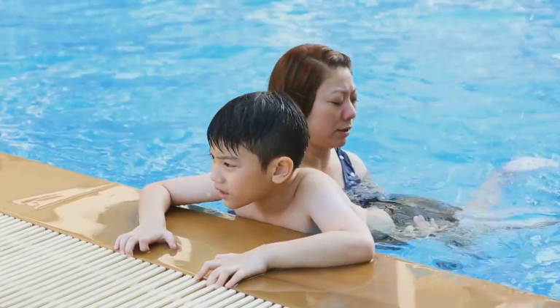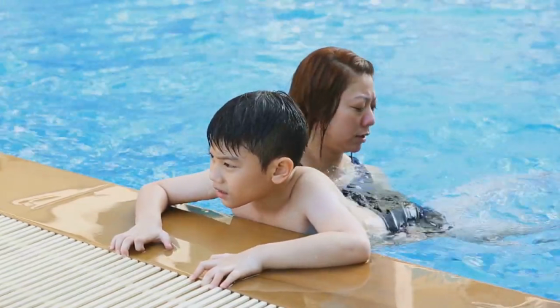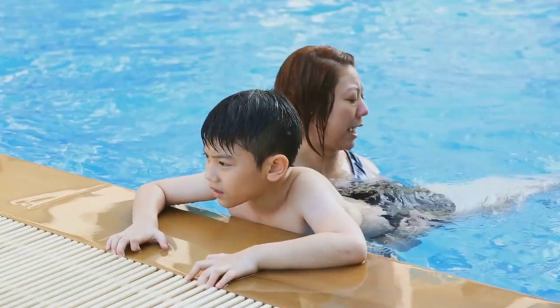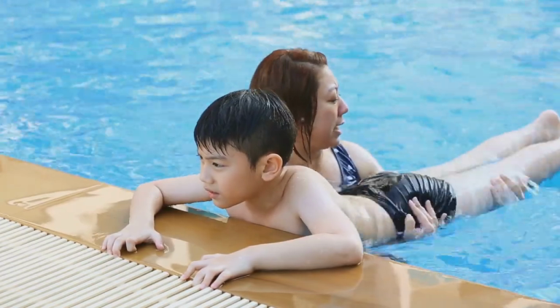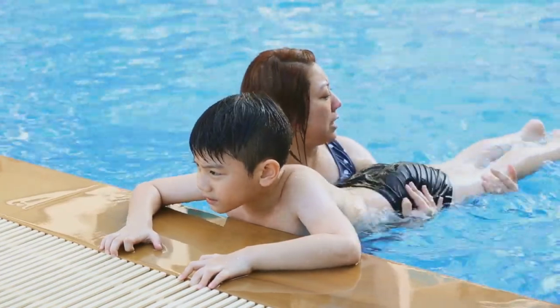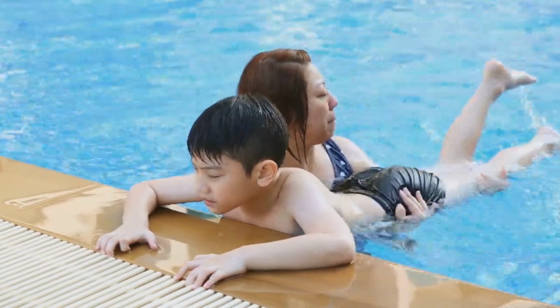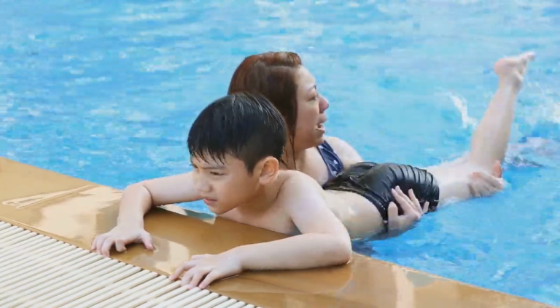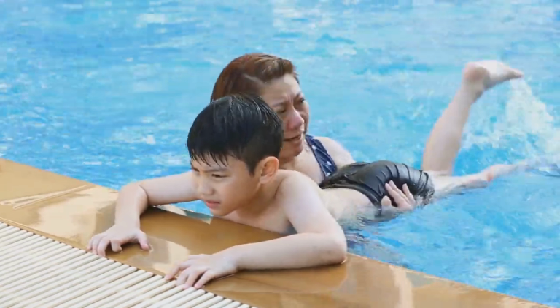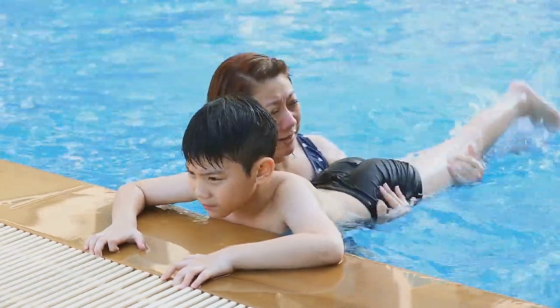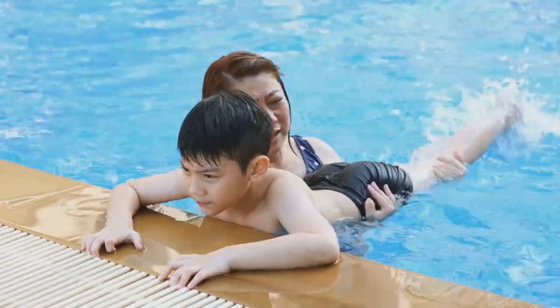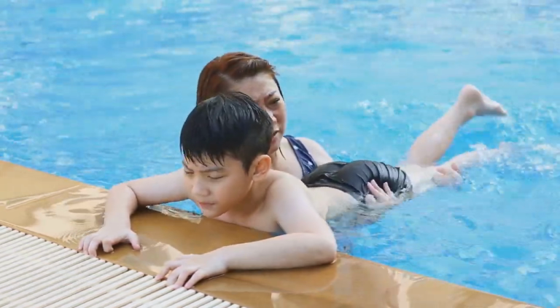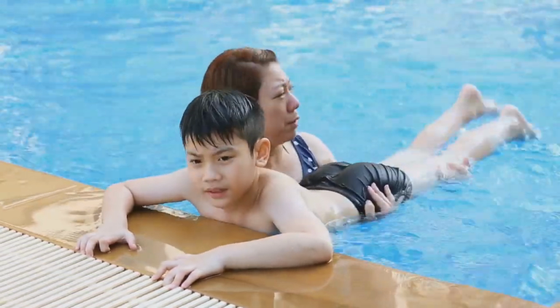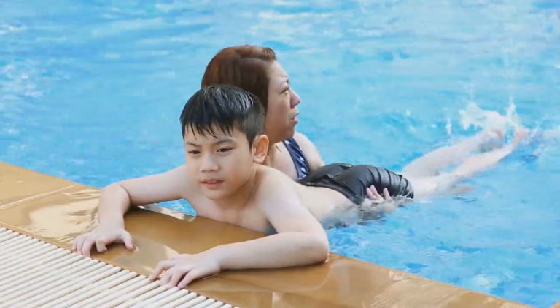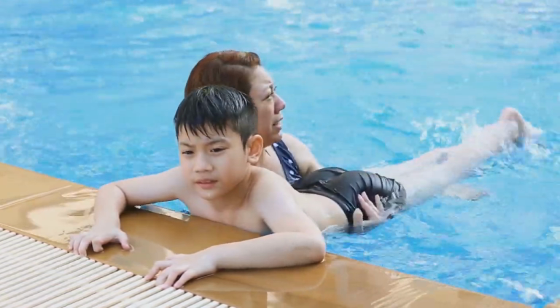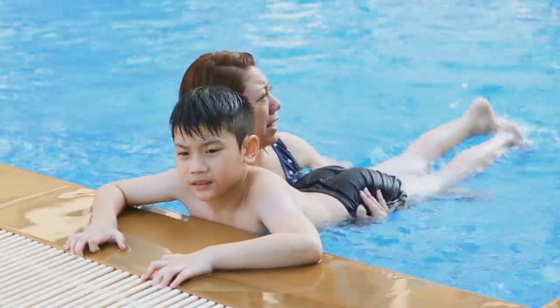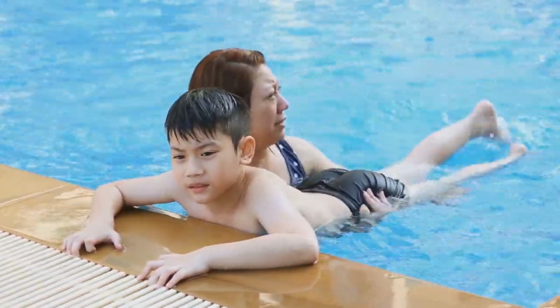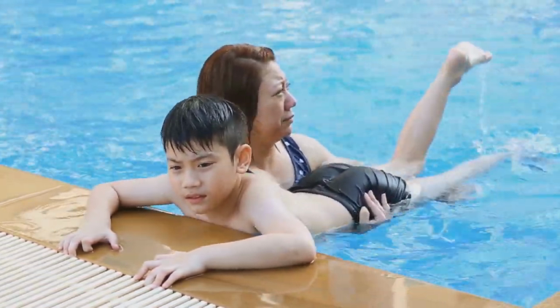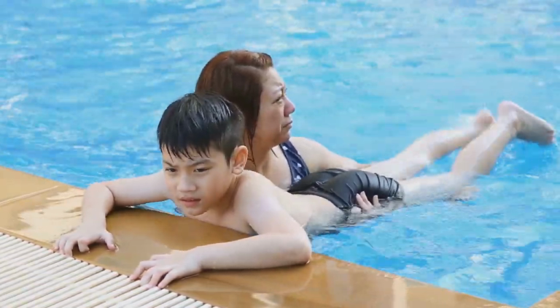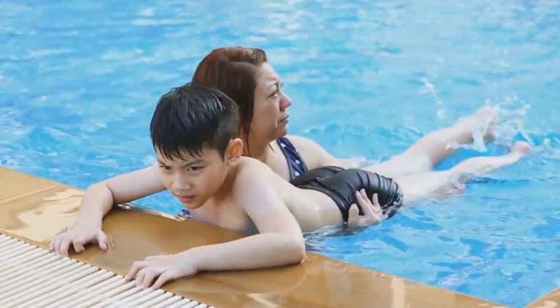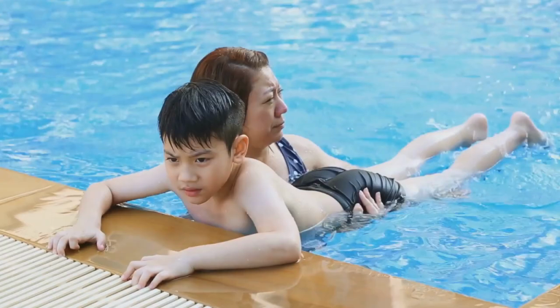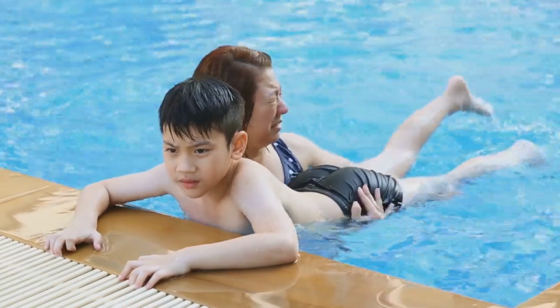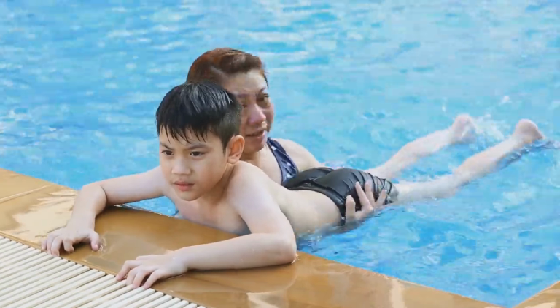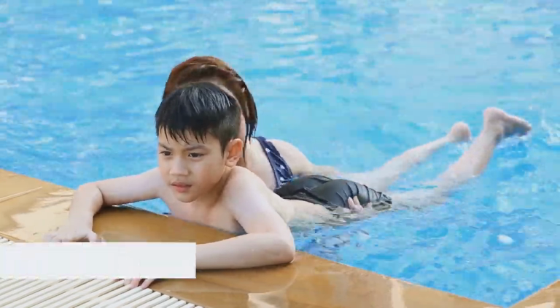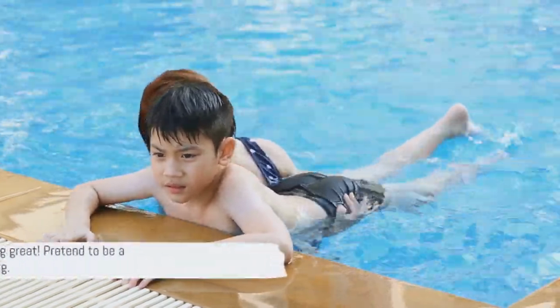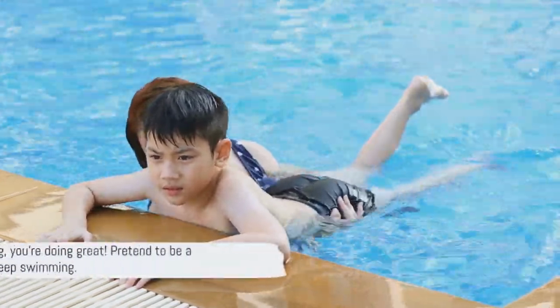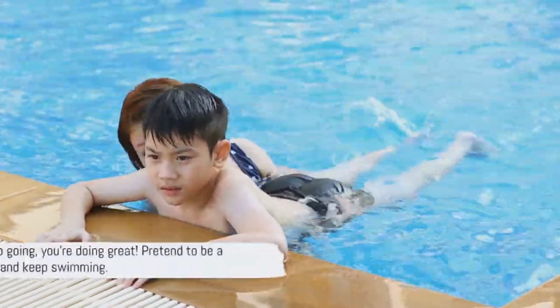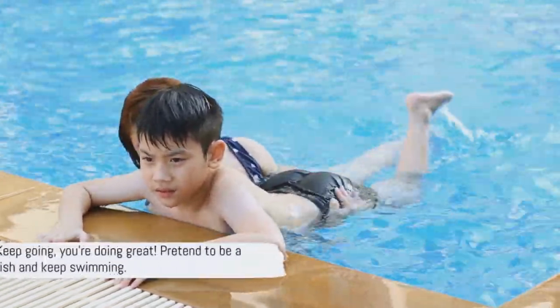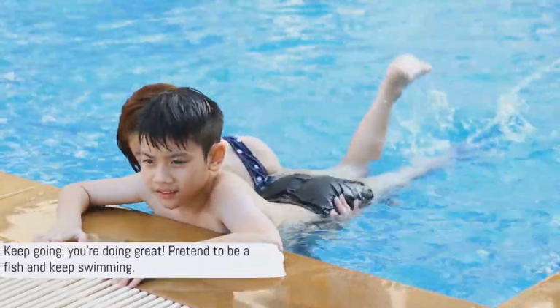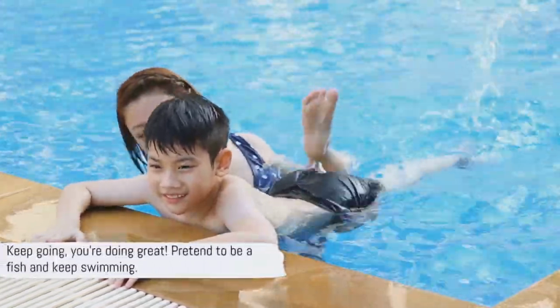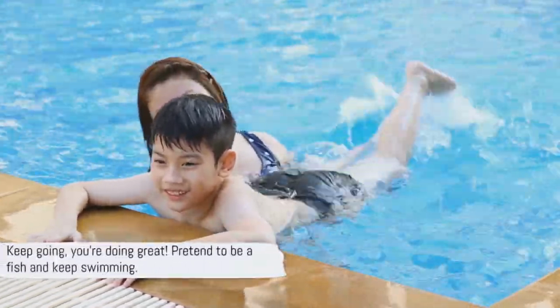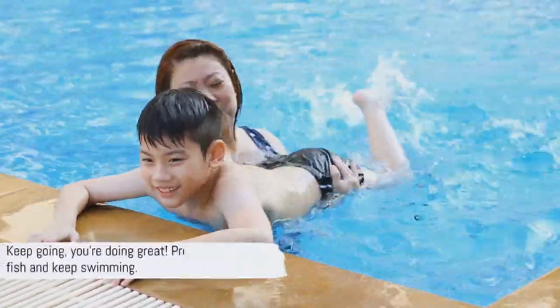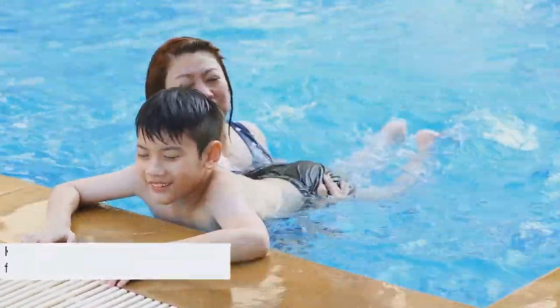Now, can you pretend to be a fish? Try making swimming motions with your arms like you're using your fins. That's it. Keep going. Fantastic. Fish are fantastic swimmers.